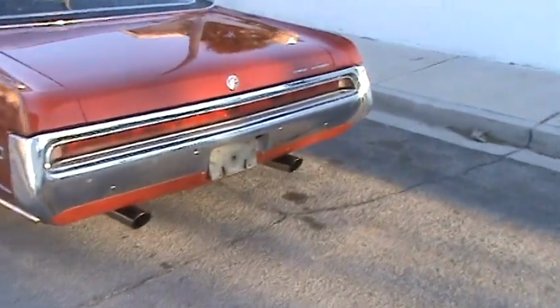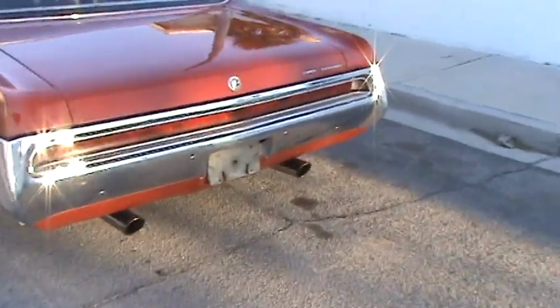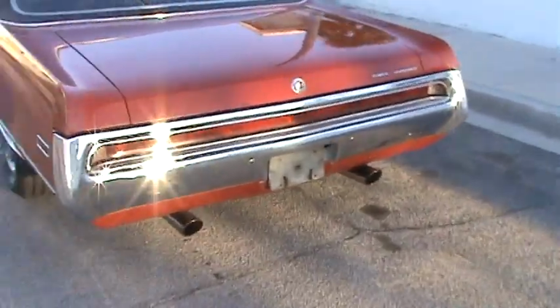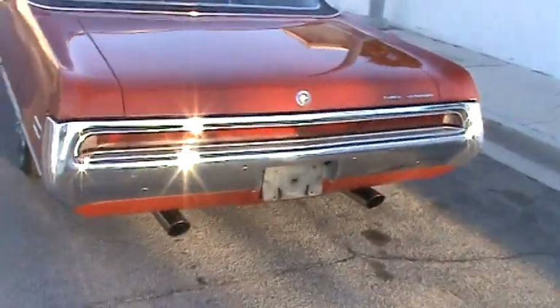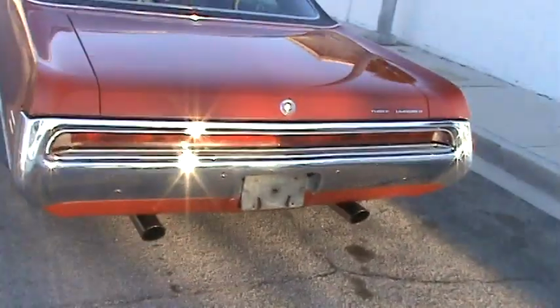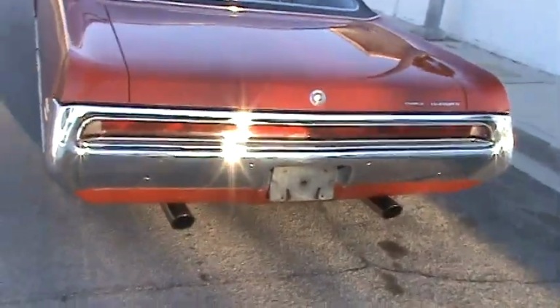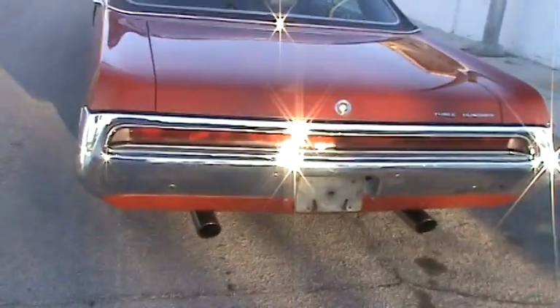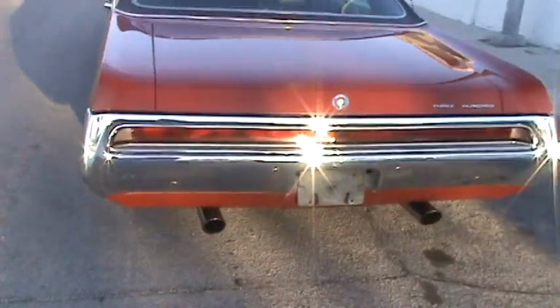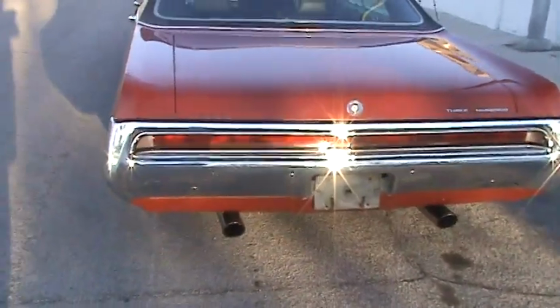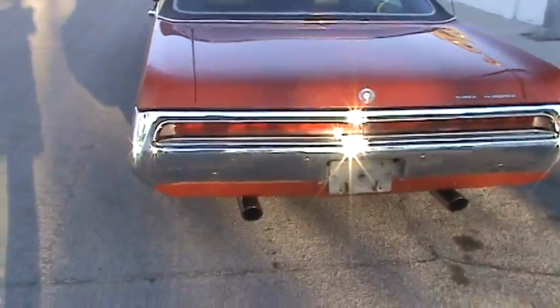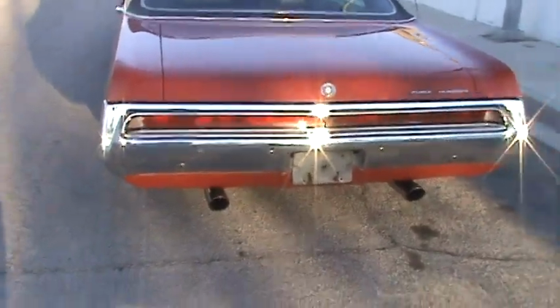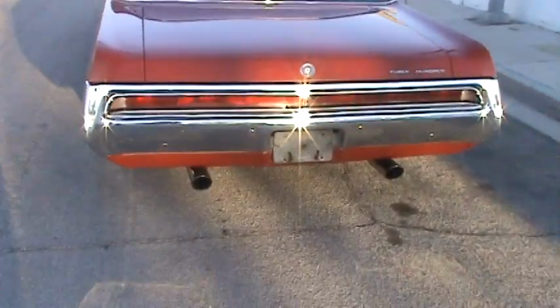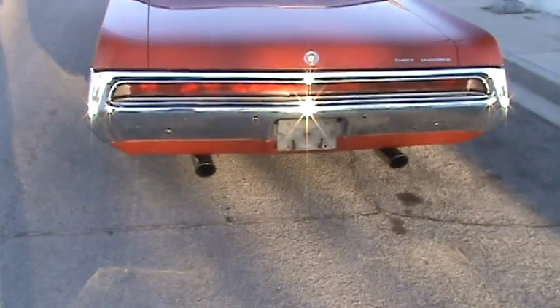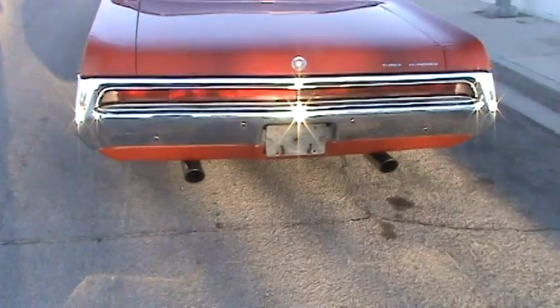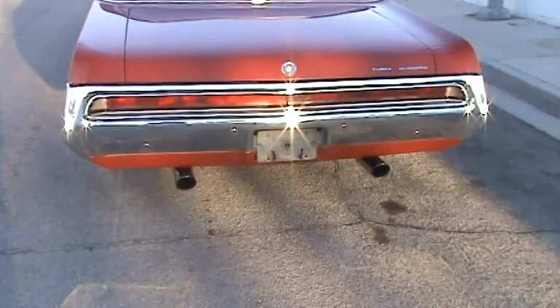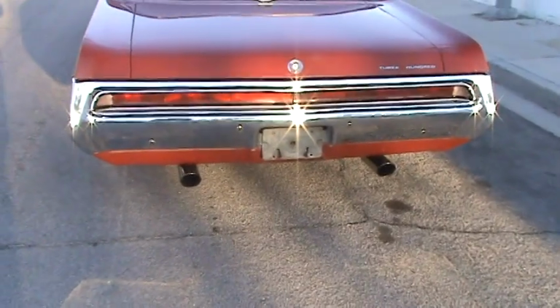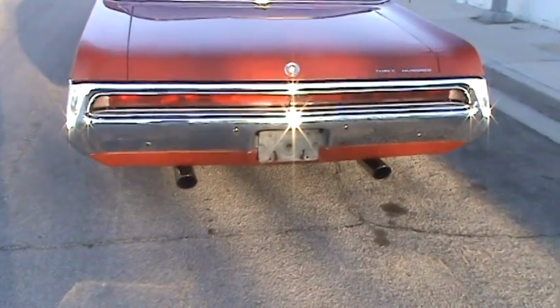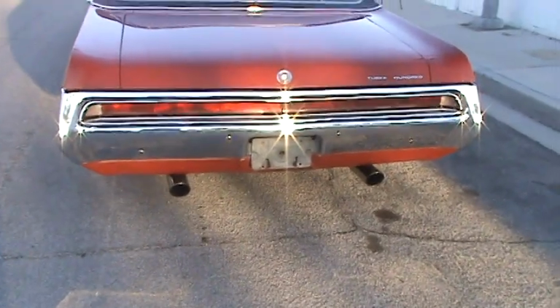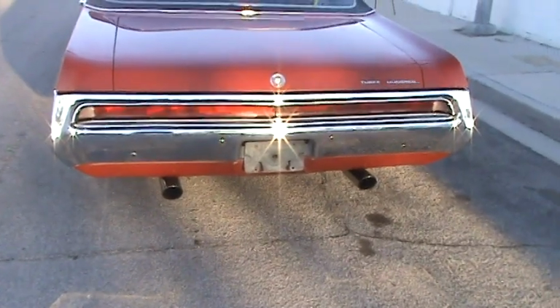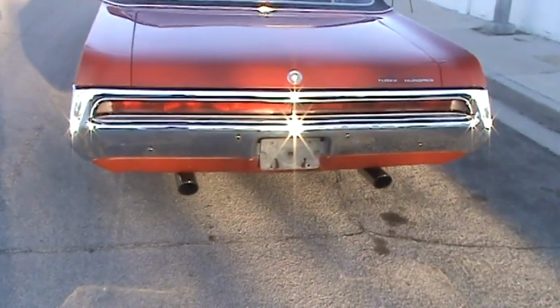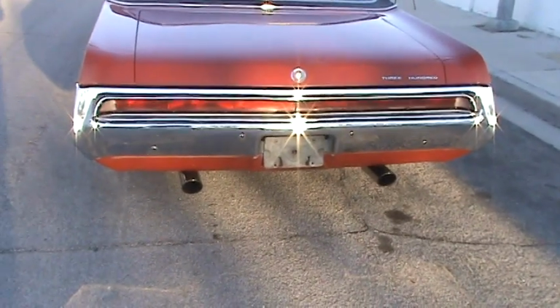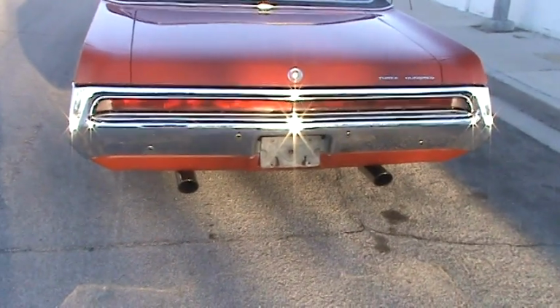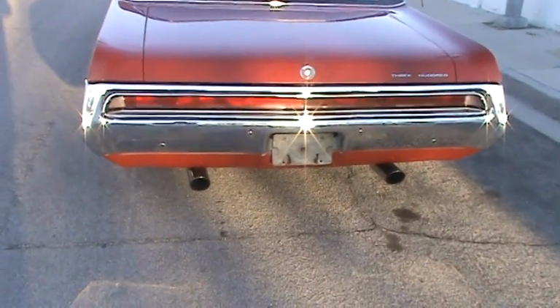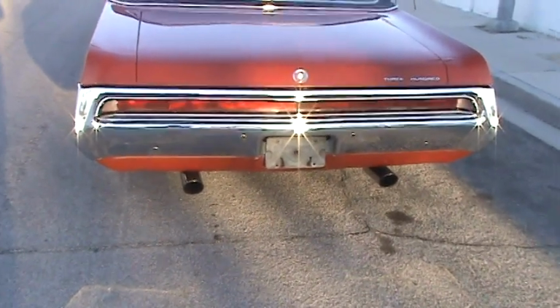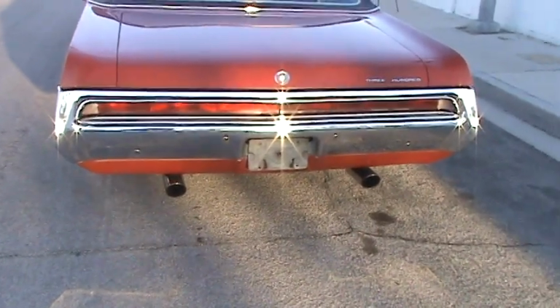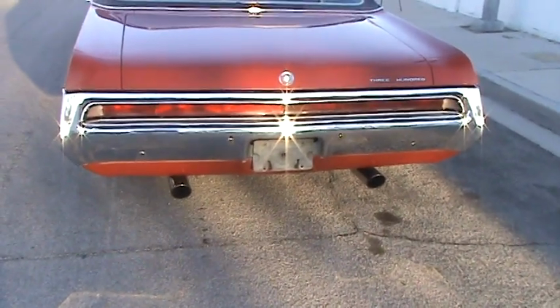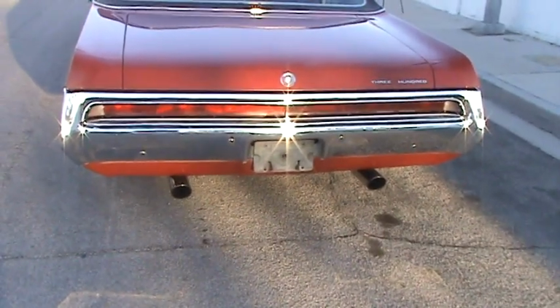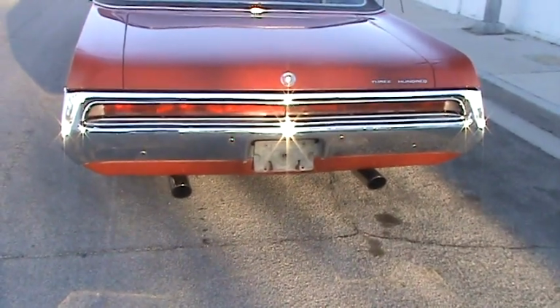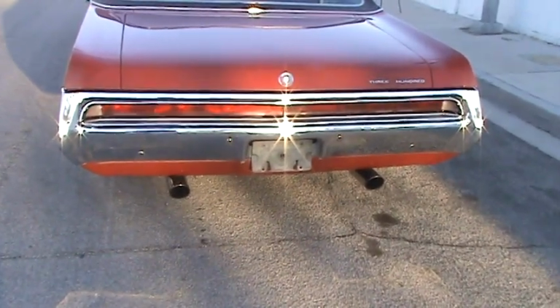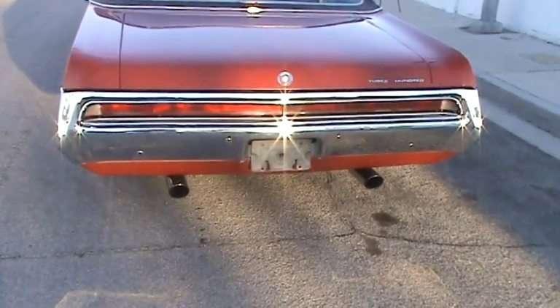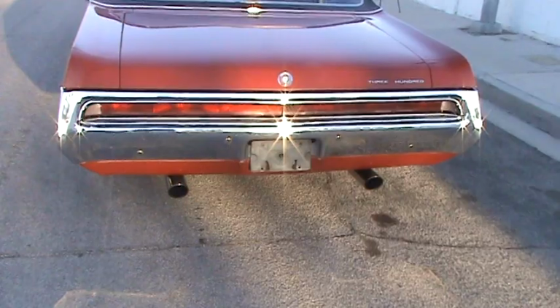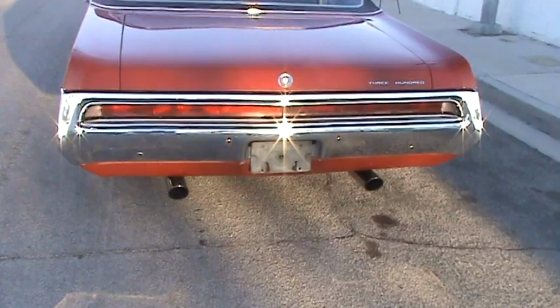It's really cool — this whole back light. It's two pieces, but it looks like it's all one piece. It's really cool the way they designed that.